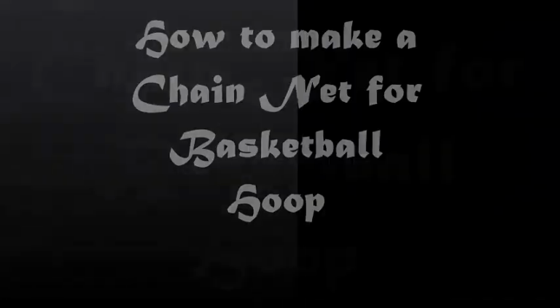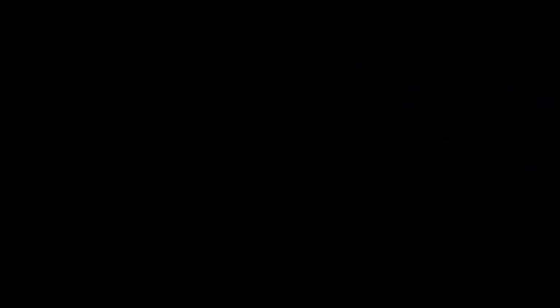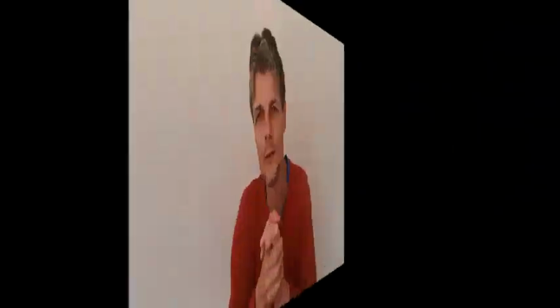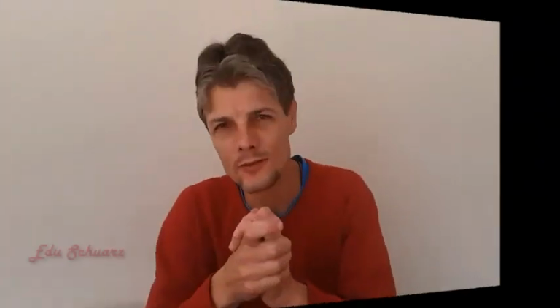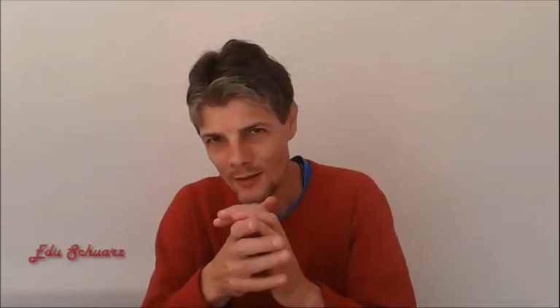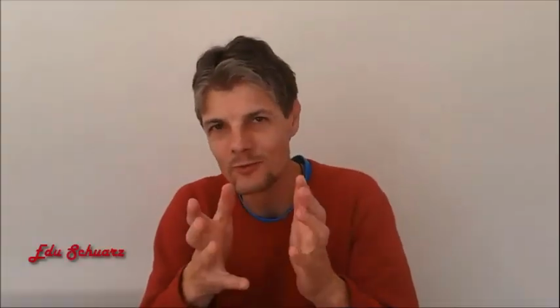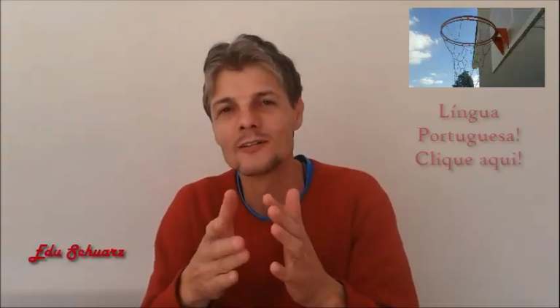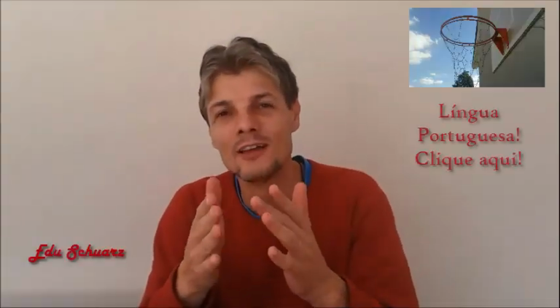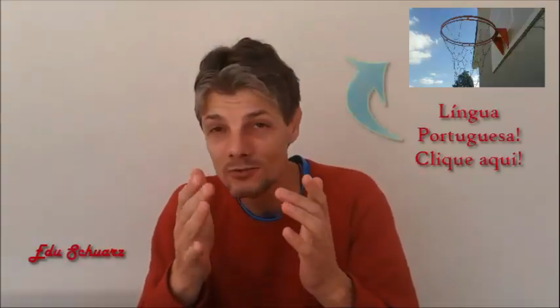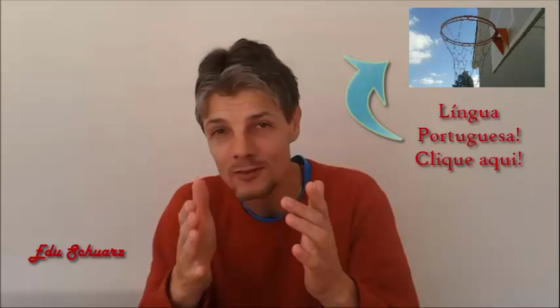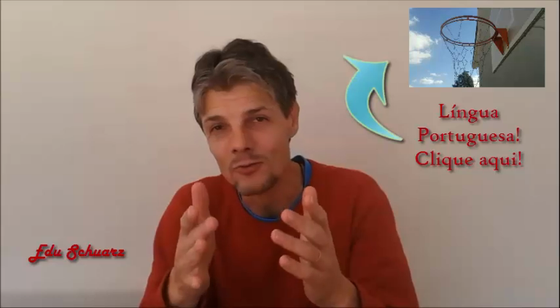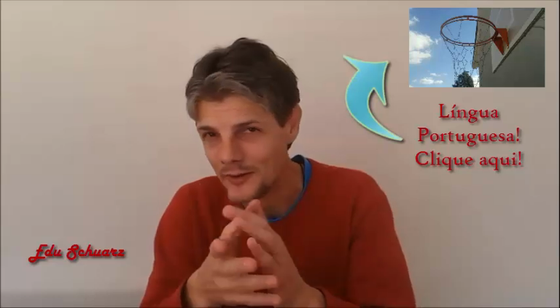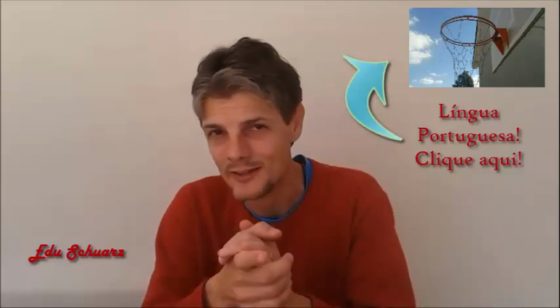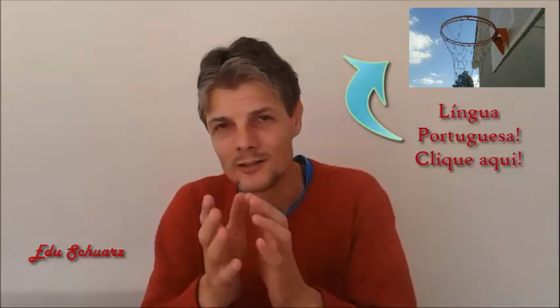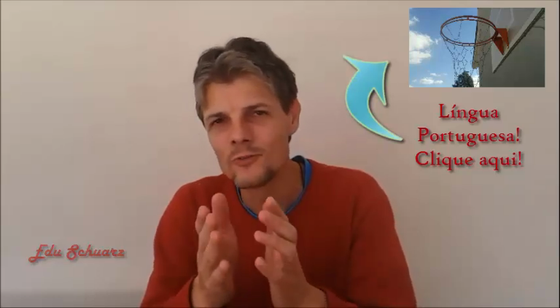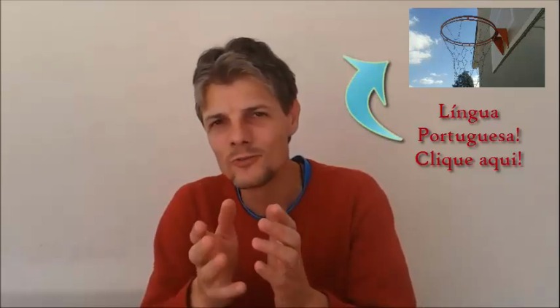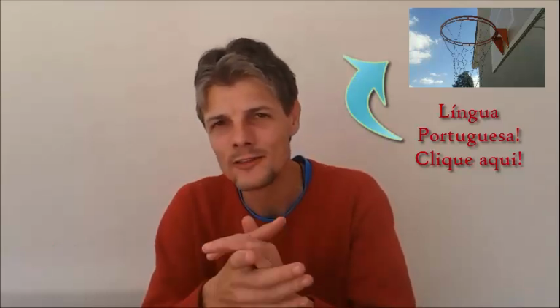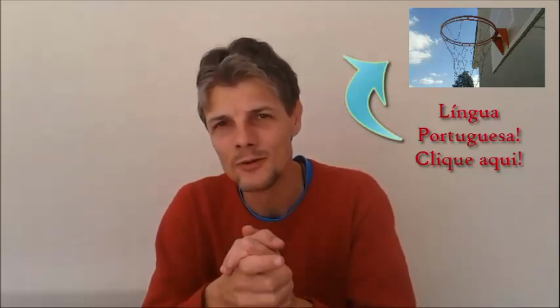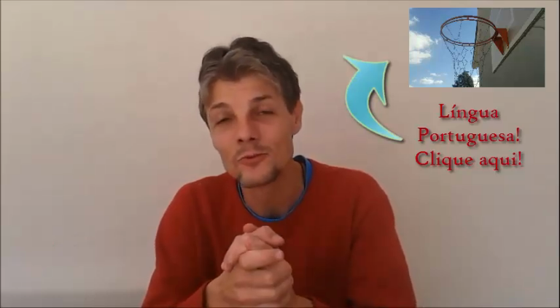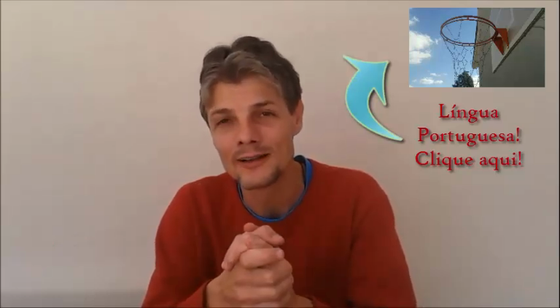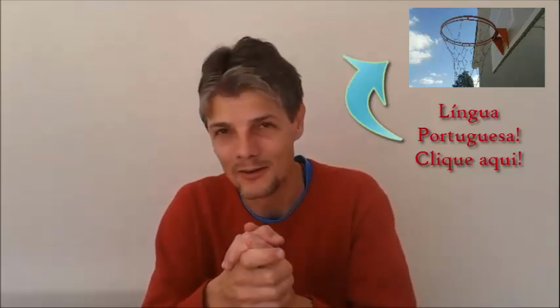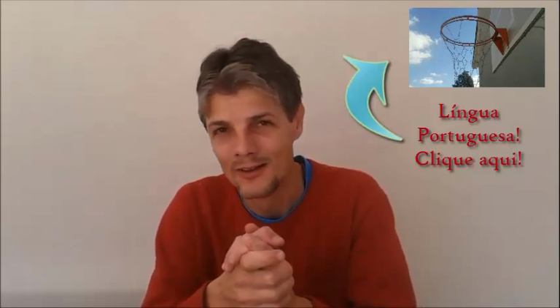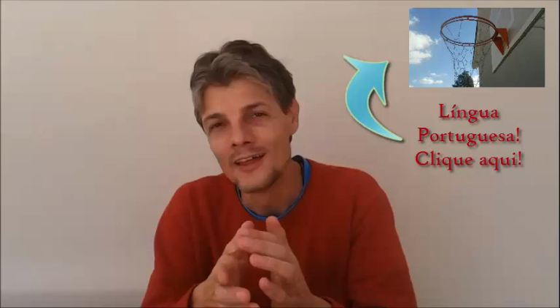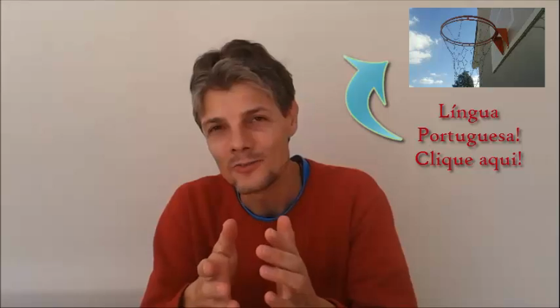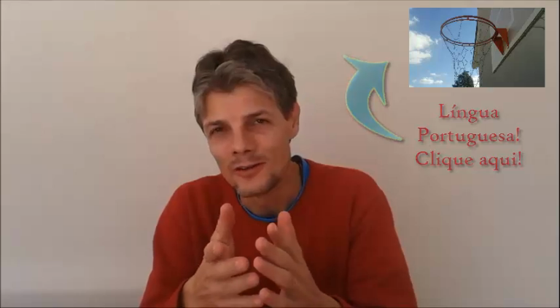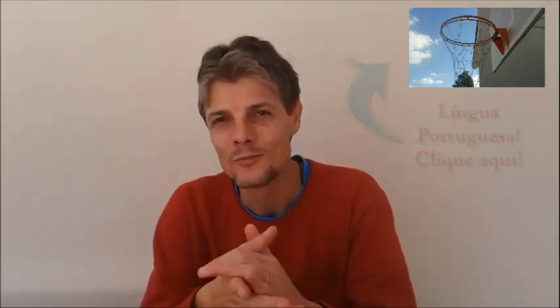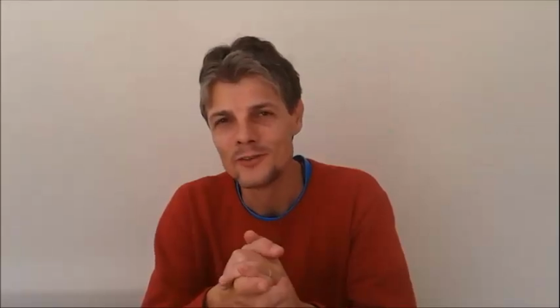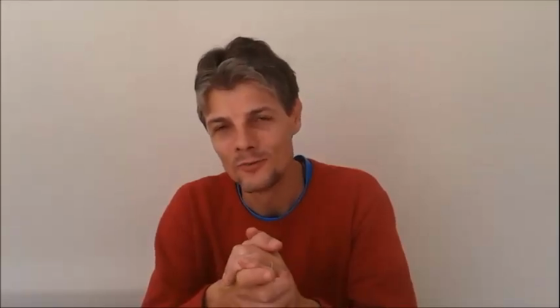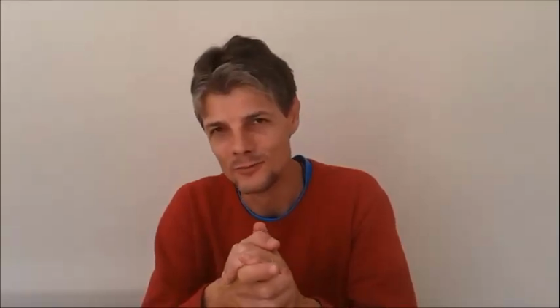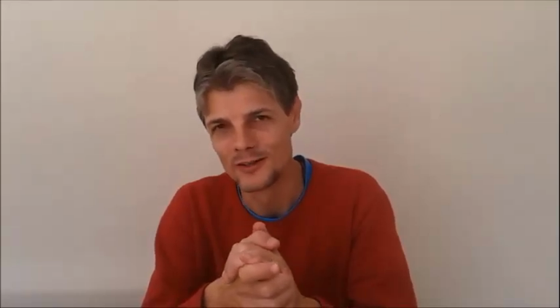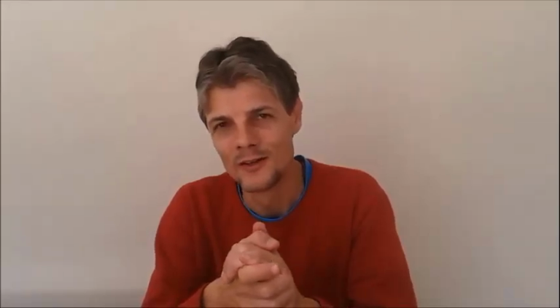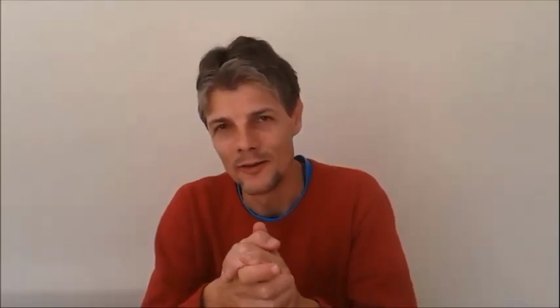Hello, hello, basketball fans! I'm Eddie Schwarz and today's video will be great. I challenge you to hit the like button right now. And also, enjoy our page on Facebook.